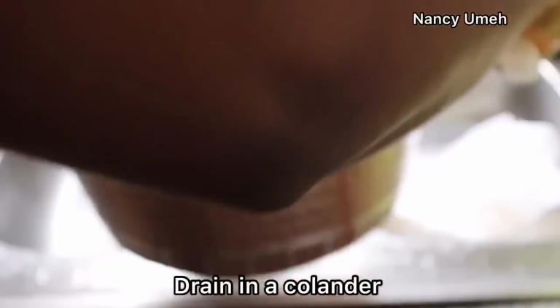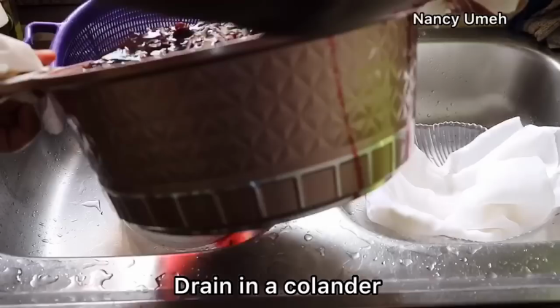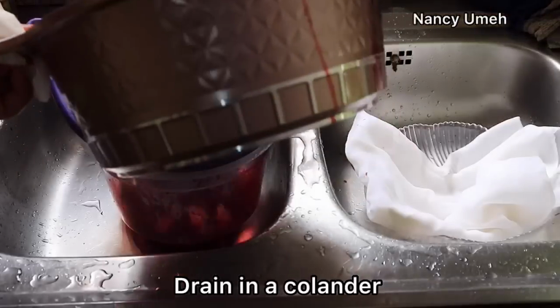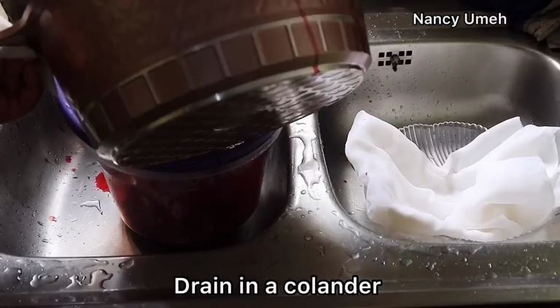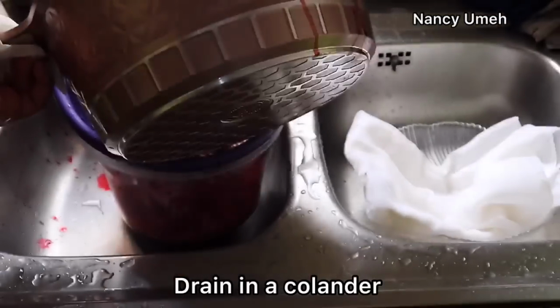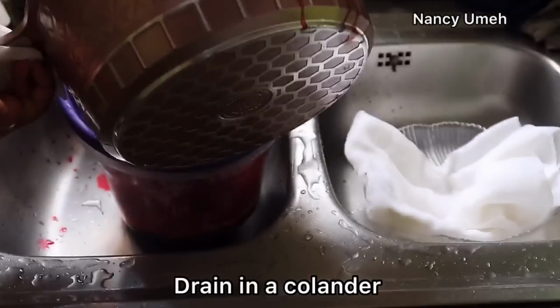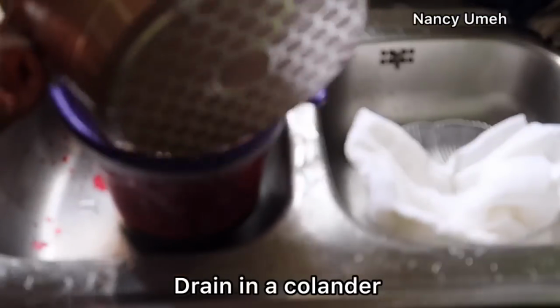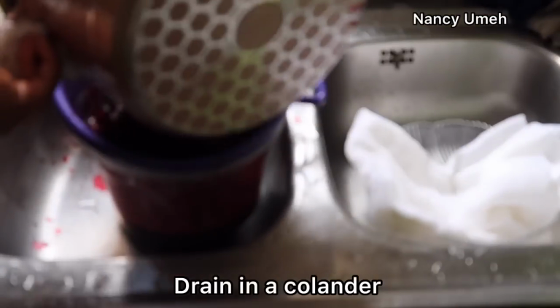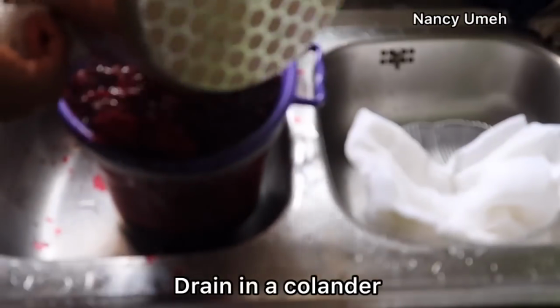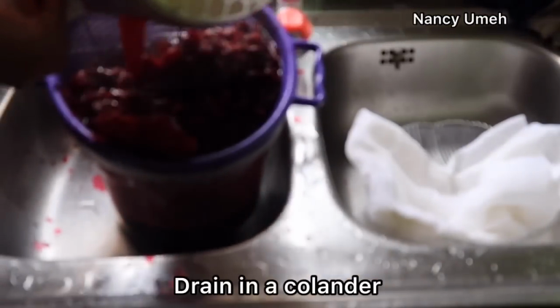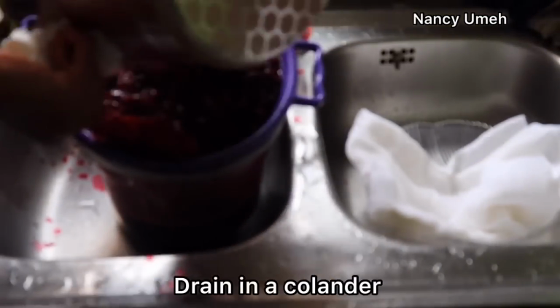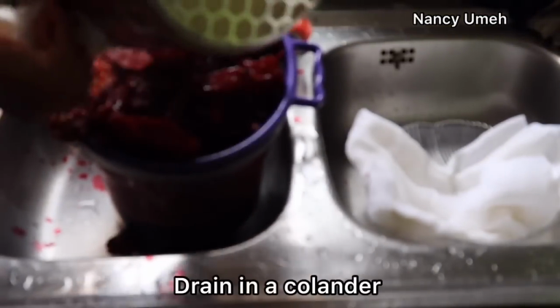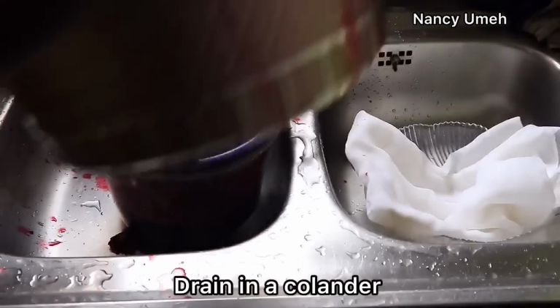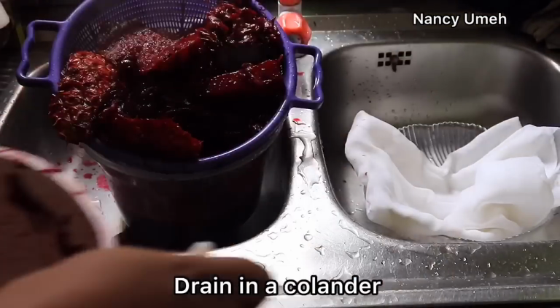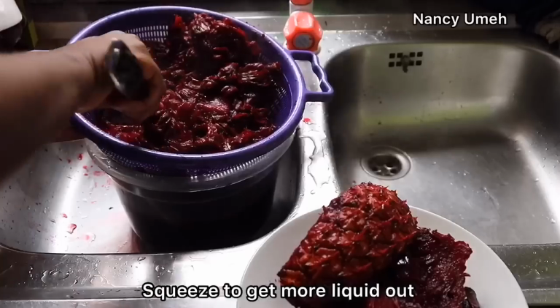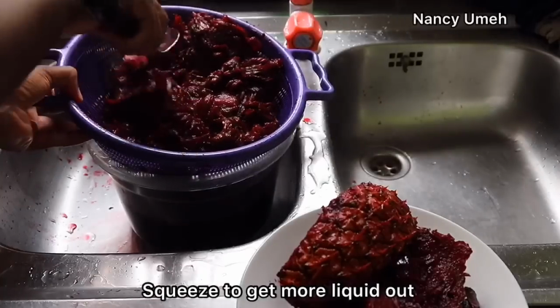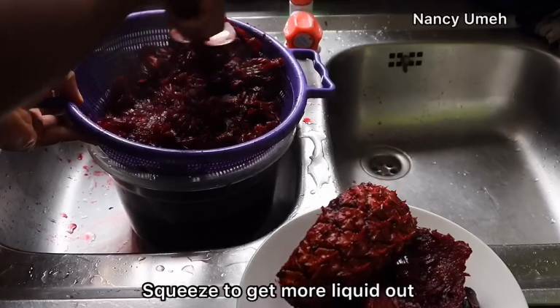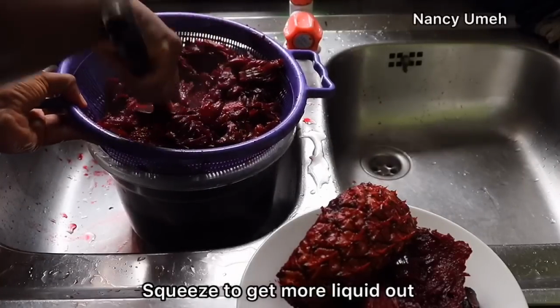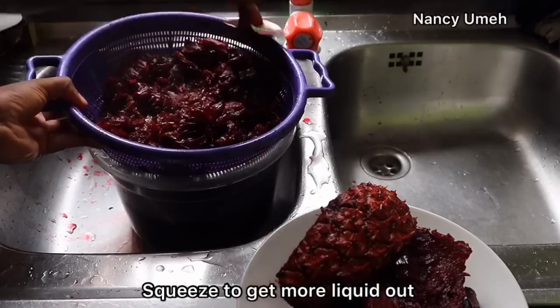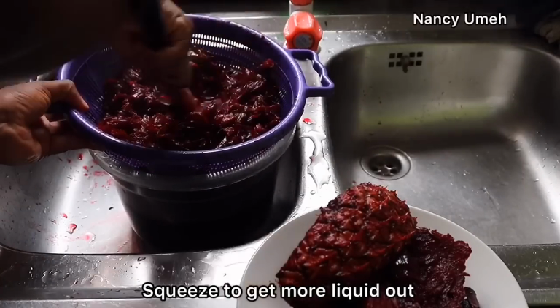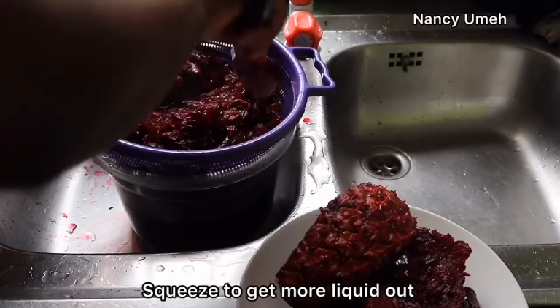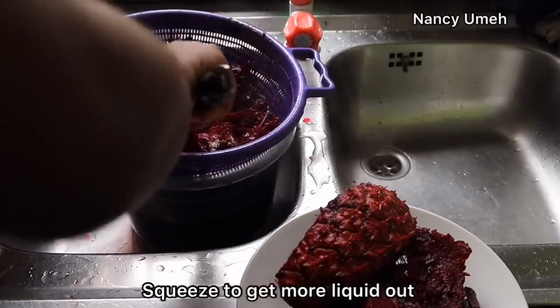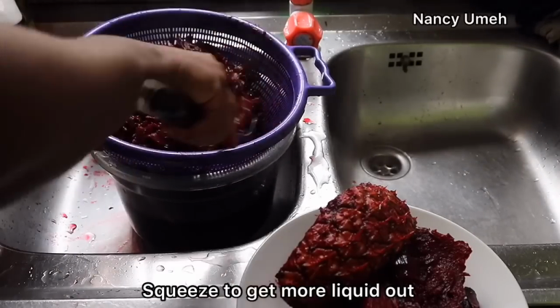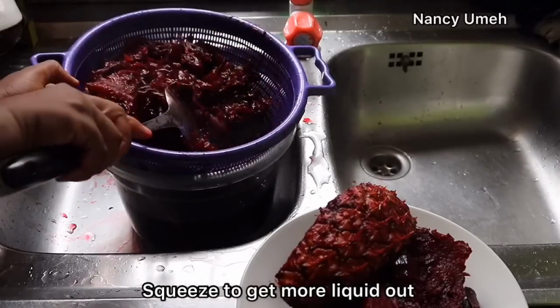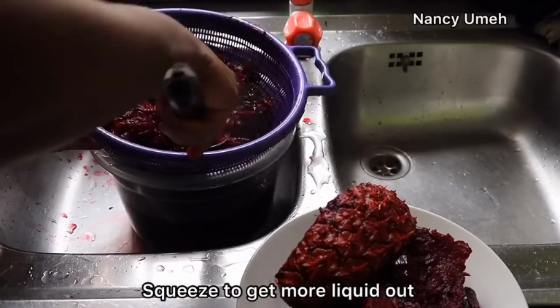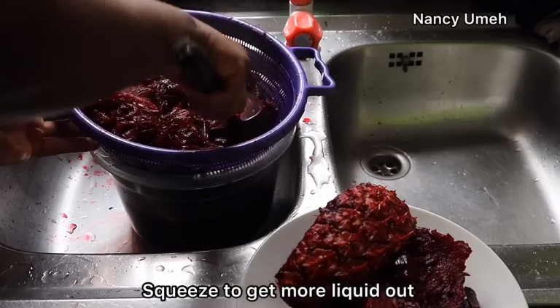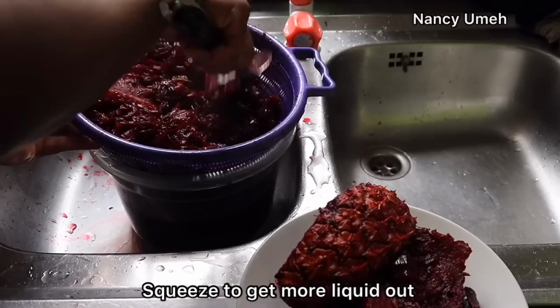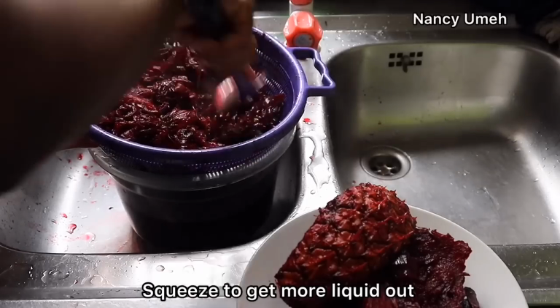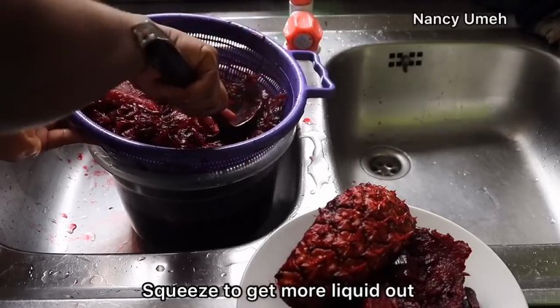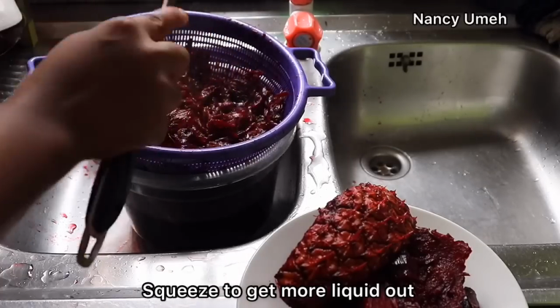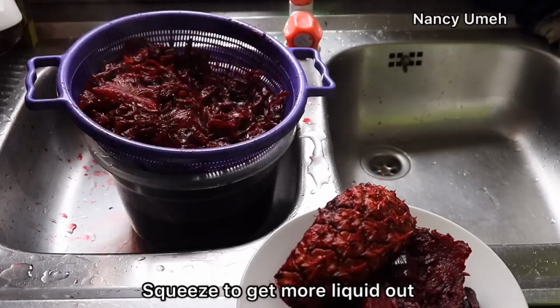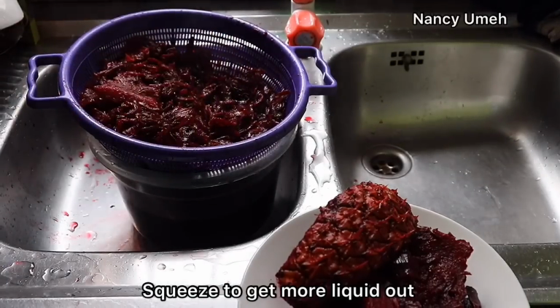Cover your Zobo and allow it to sit for 2 hours. Sometimes I even leave my Zobo overnight because the flavors are so intense the longer you leave it to sit. For the purposes of this video, I just did 2 hours to show you how silky, smooth and thick this Zobo is going to be.